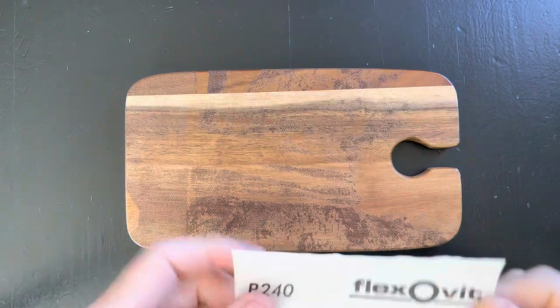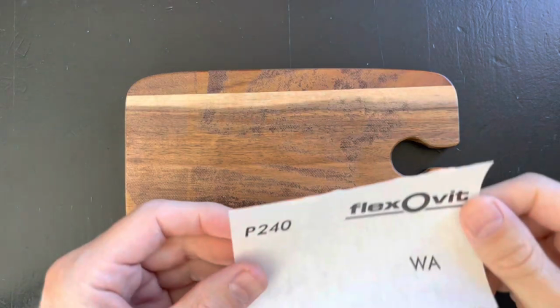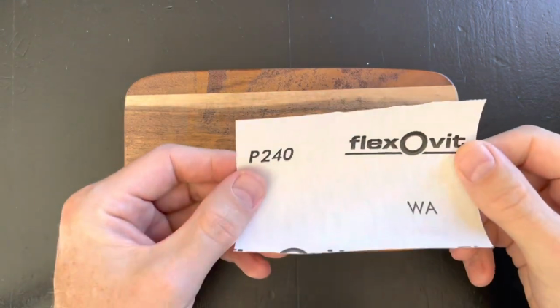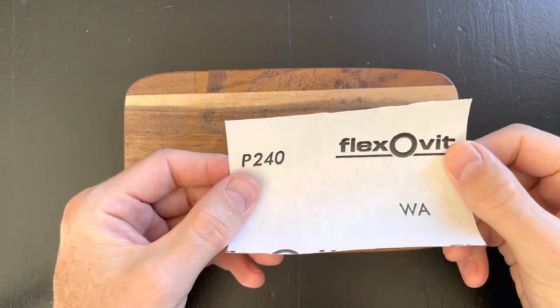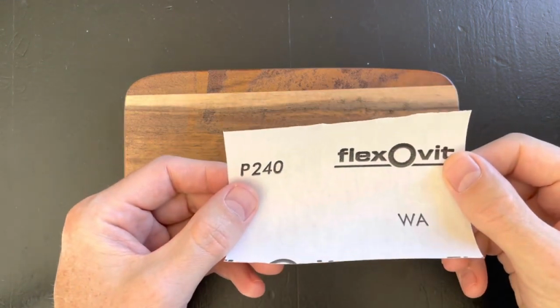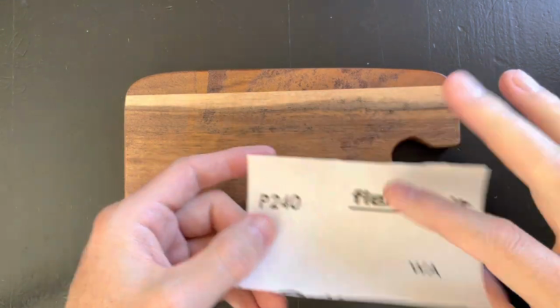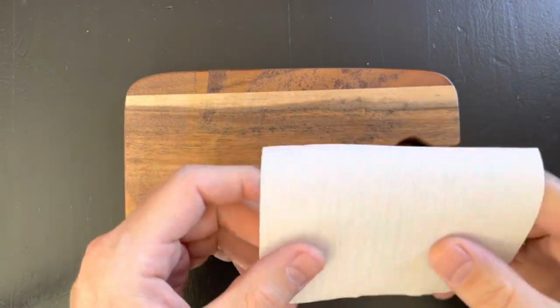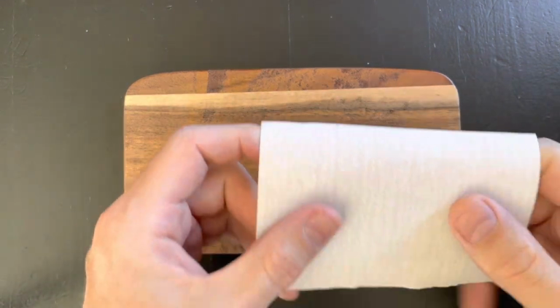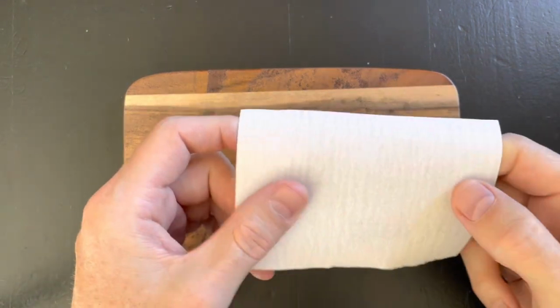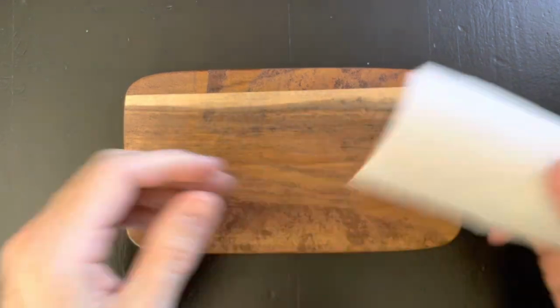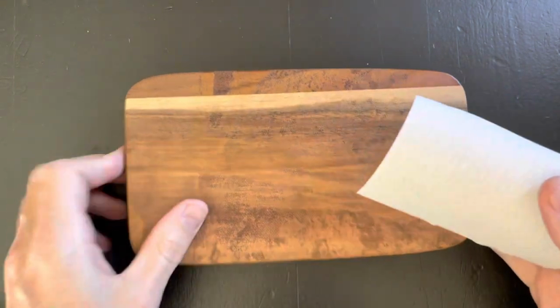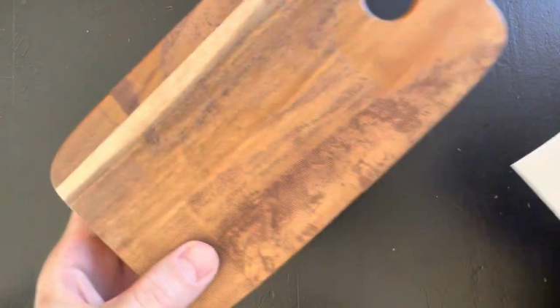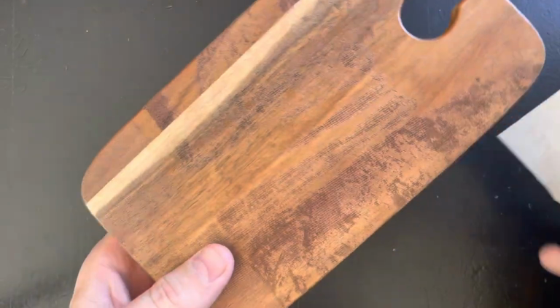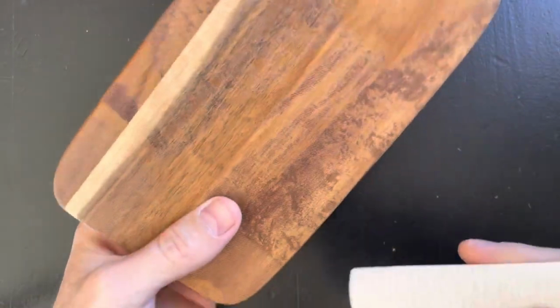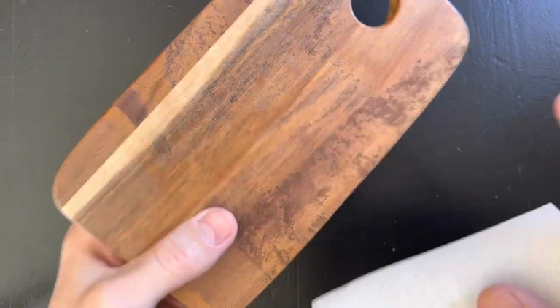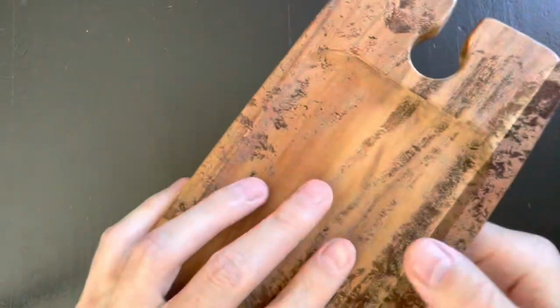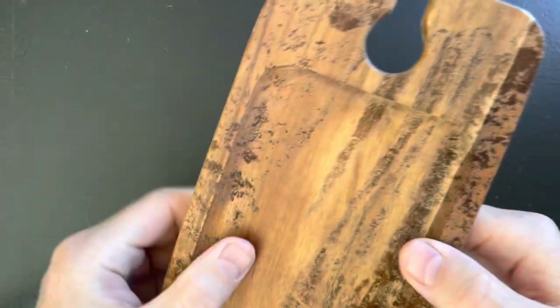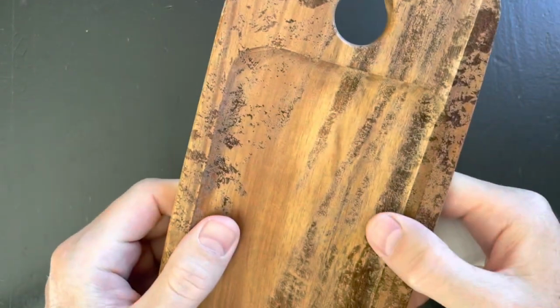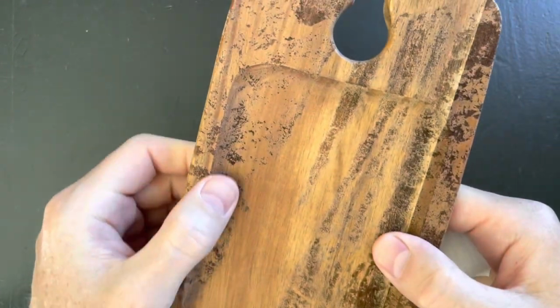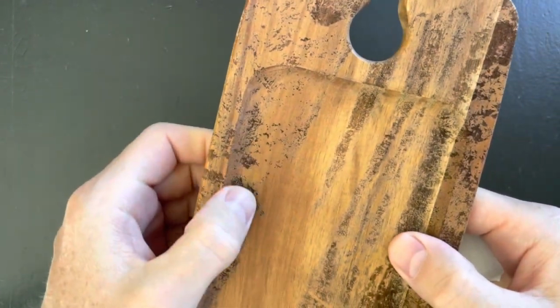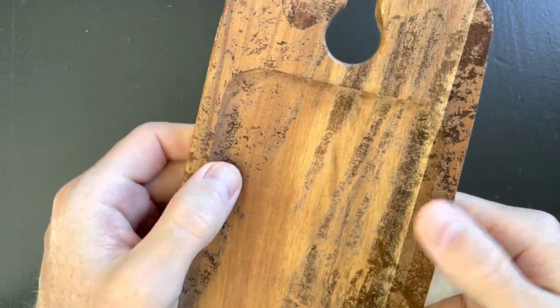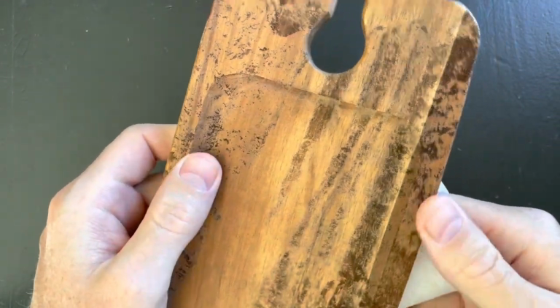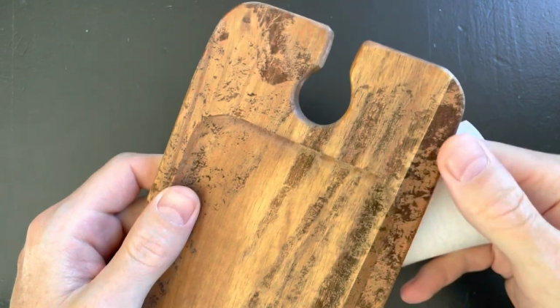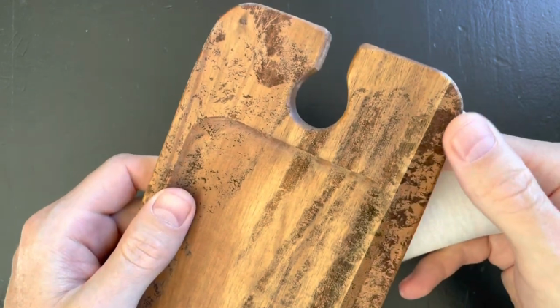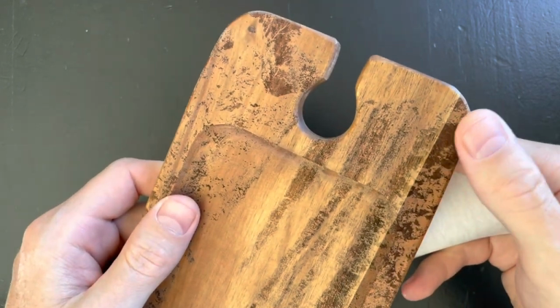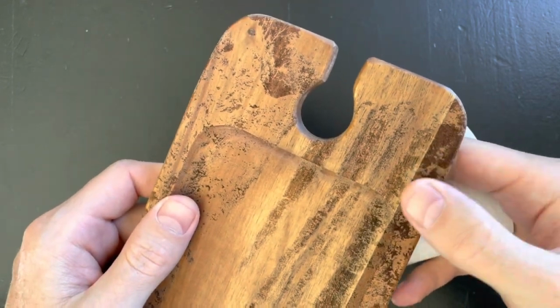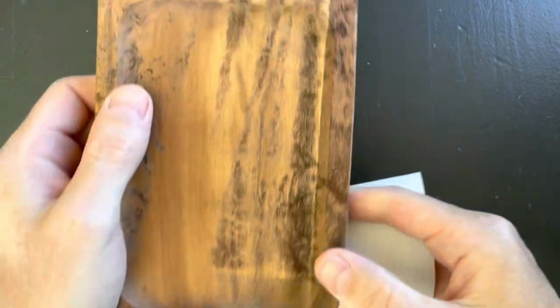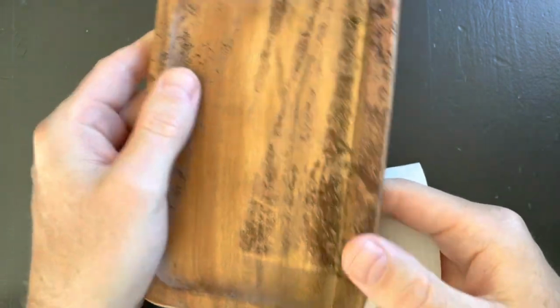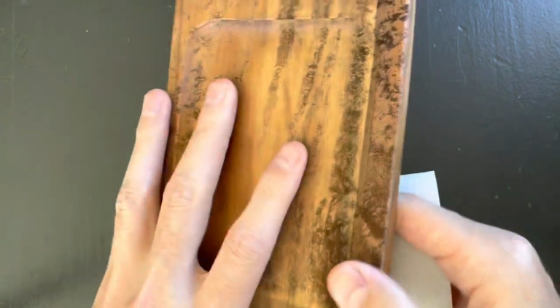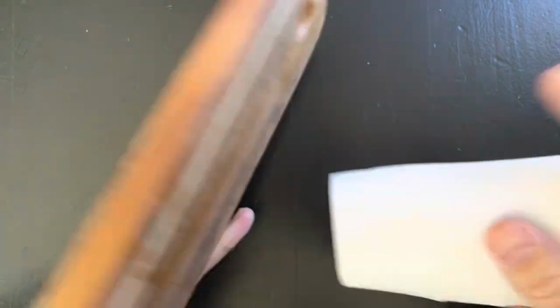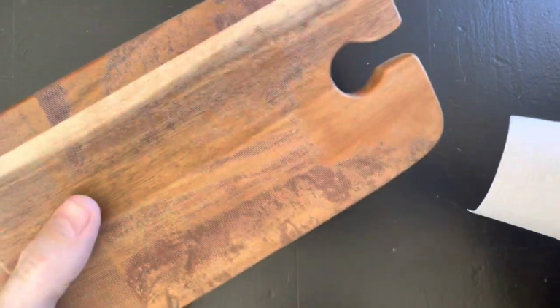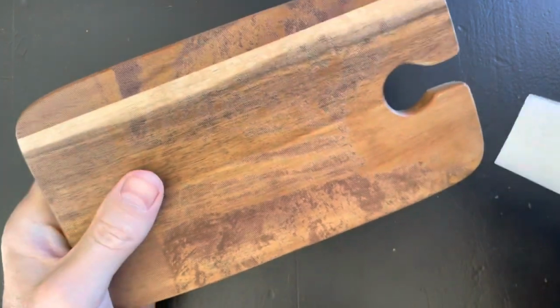This is P240 sandpaper, pretty soft, and I'm going to start on this side because this side is definitely not as bad as the other side. That one will be quite a bit of elbow grease to fix, so let's get going.